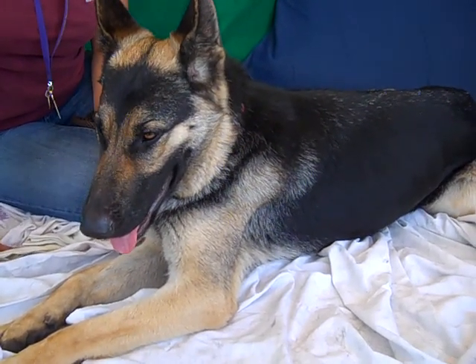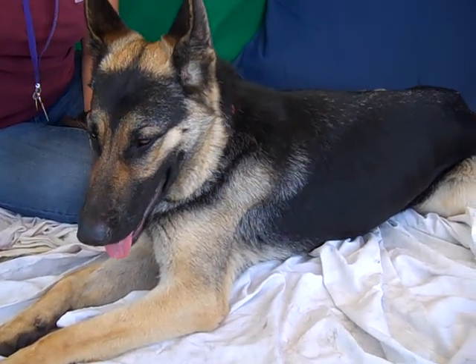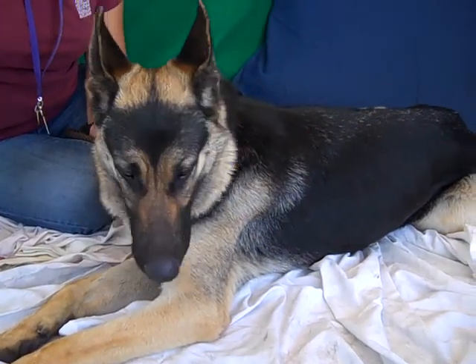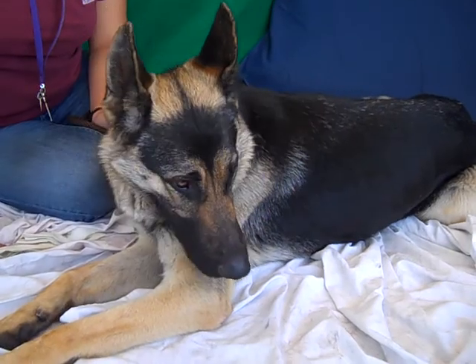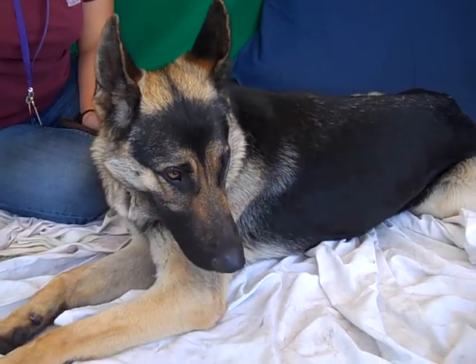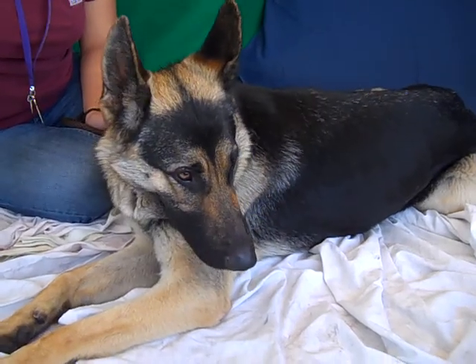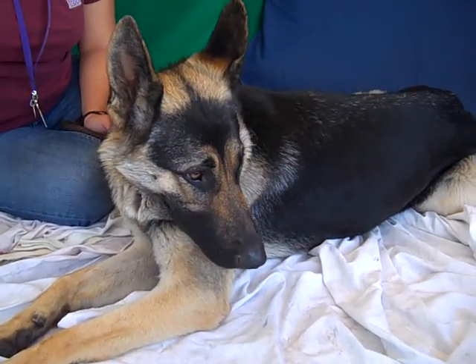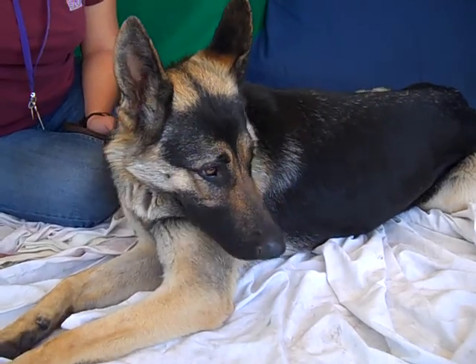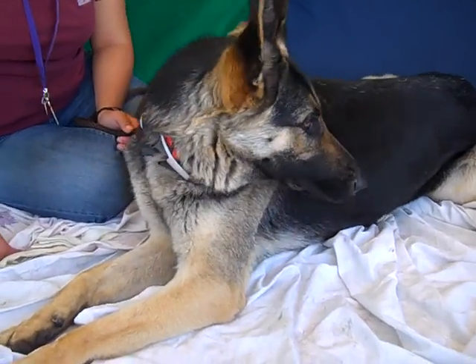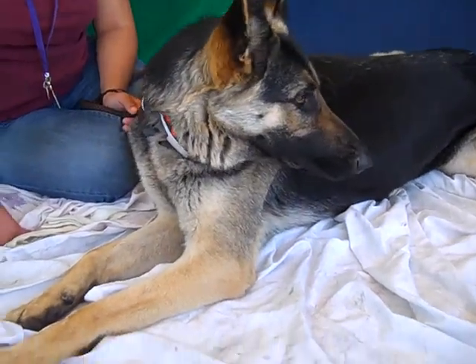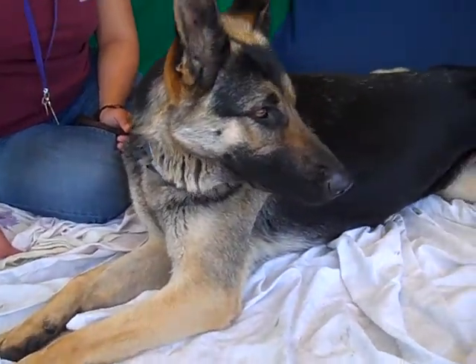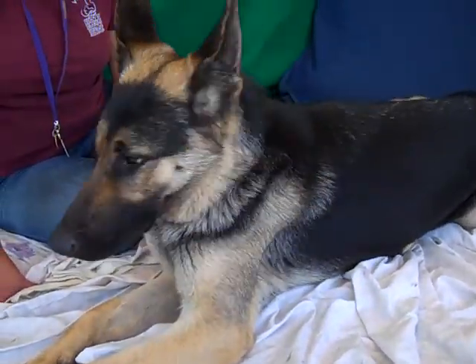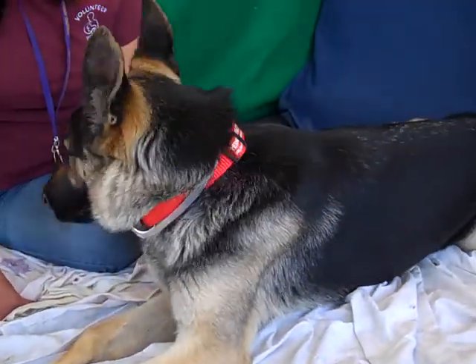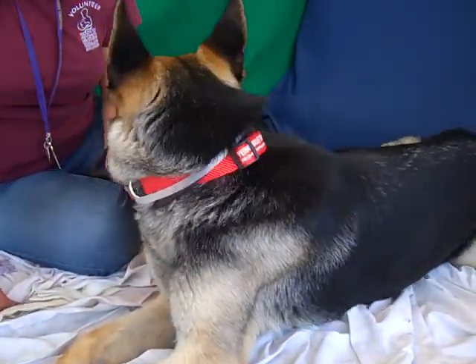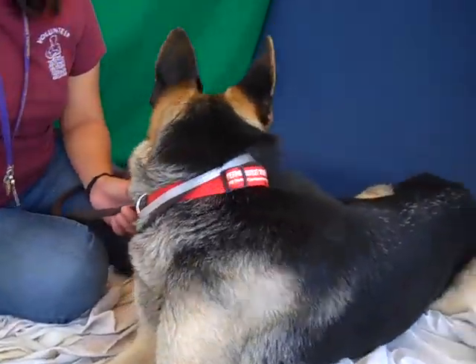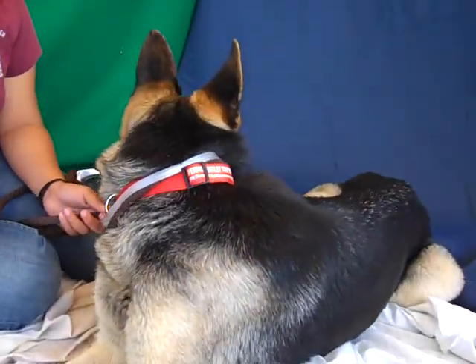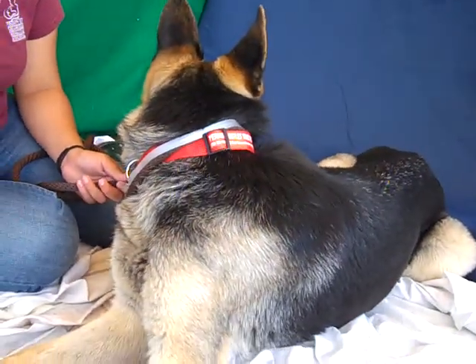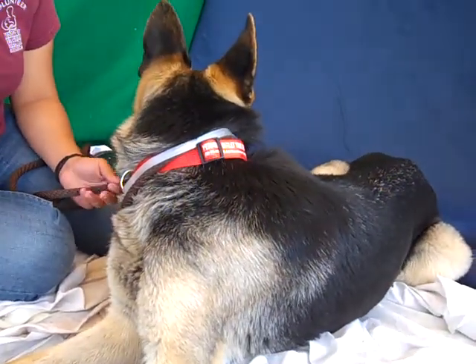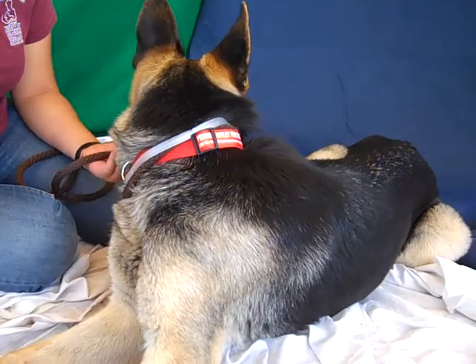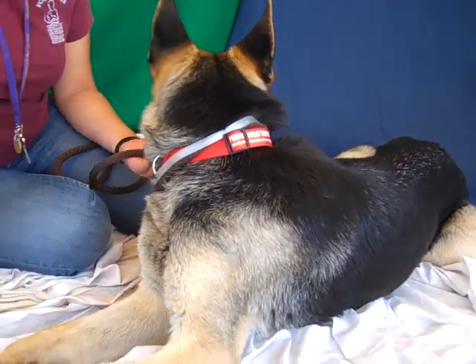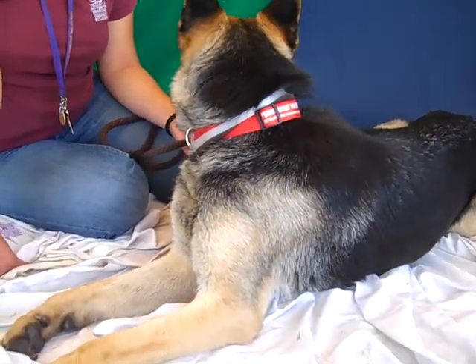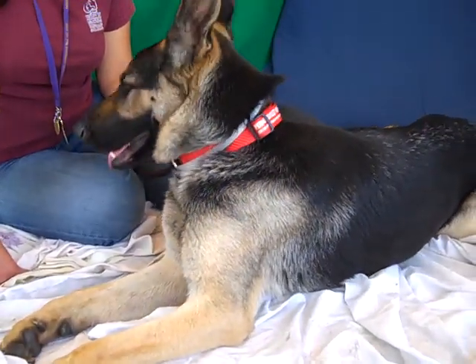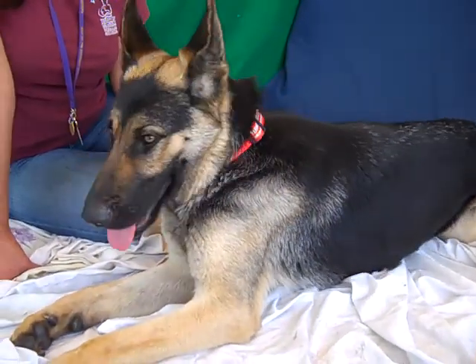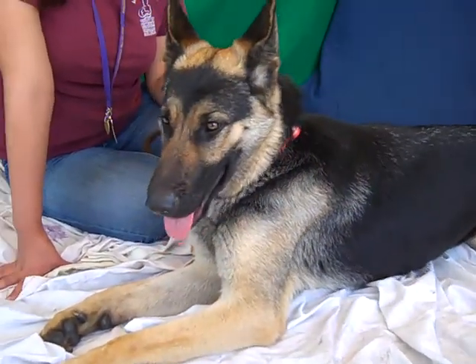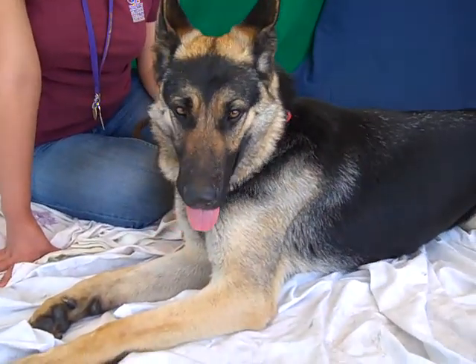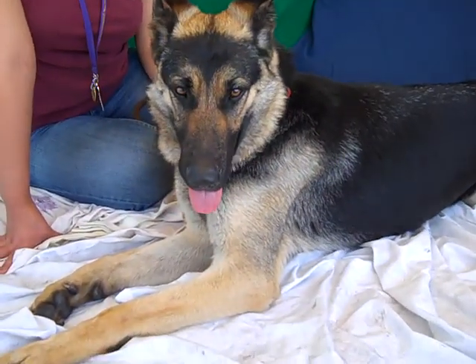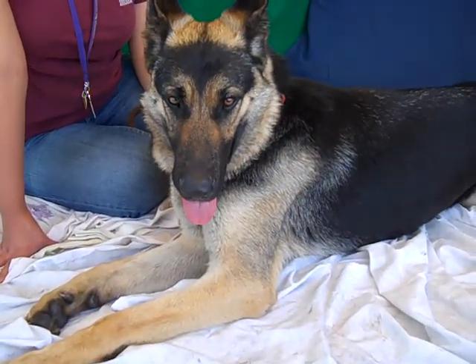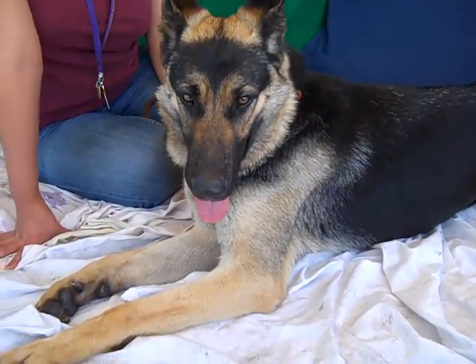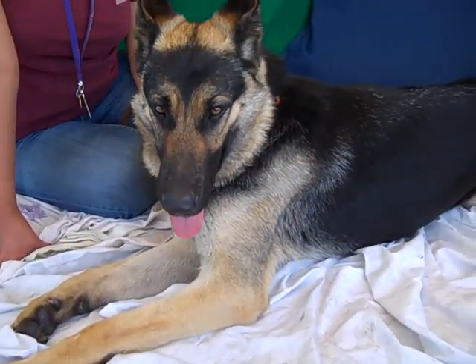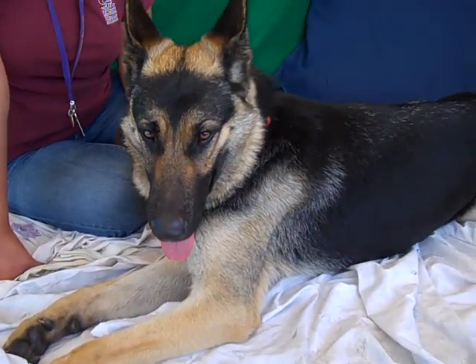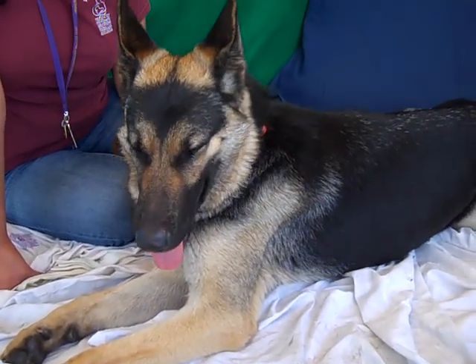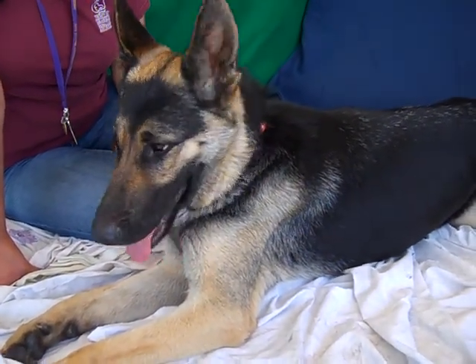She loves other dogs. She loves people. She's got a fabulous temperament. She sits on command and they've been working with her to lay on command, and as you can see she's laying nicely. She has also shown signs of being house broken.